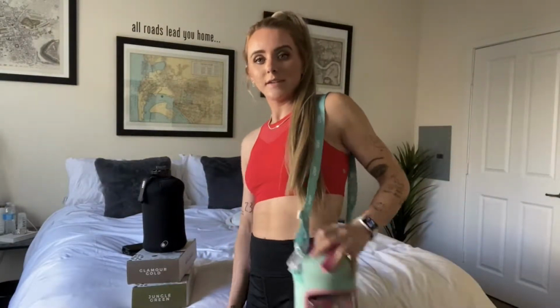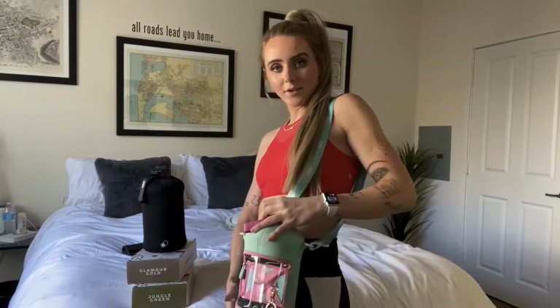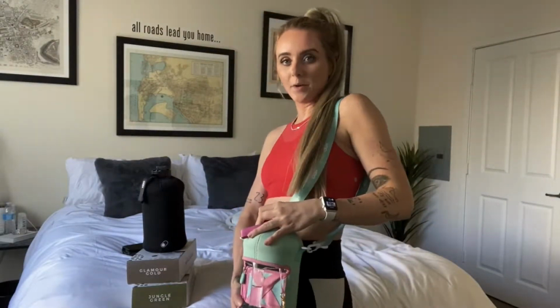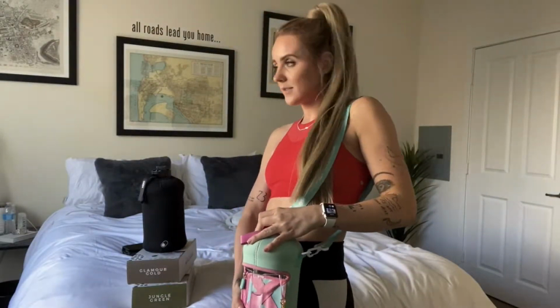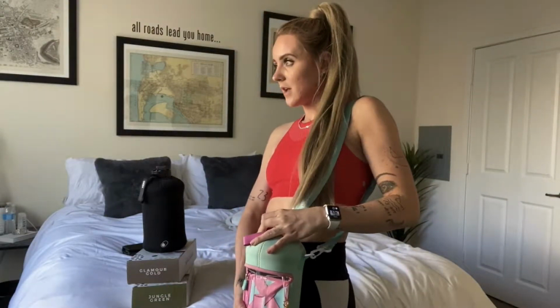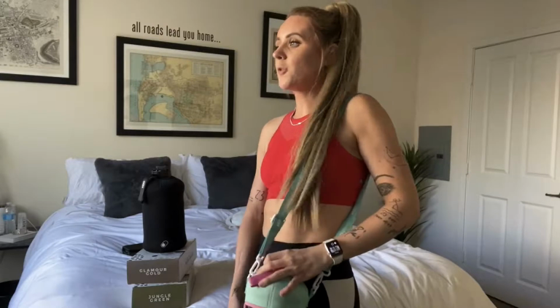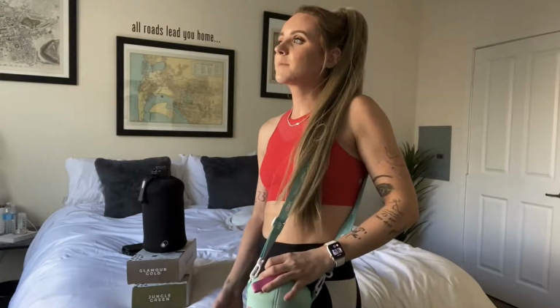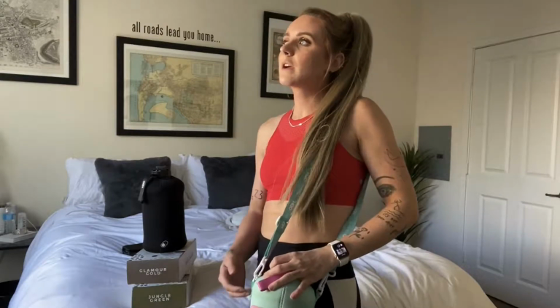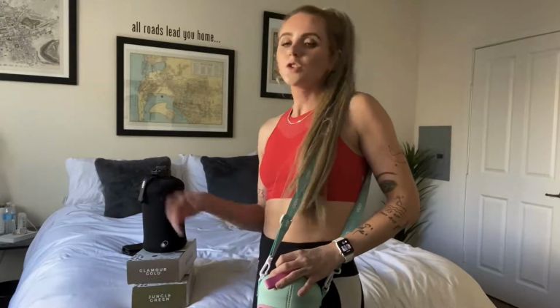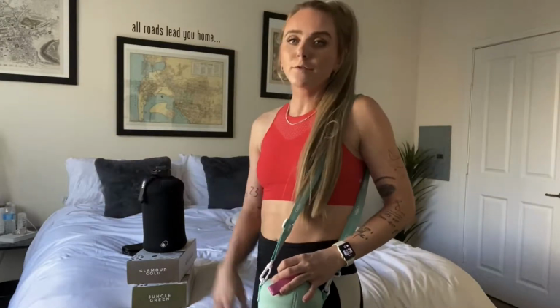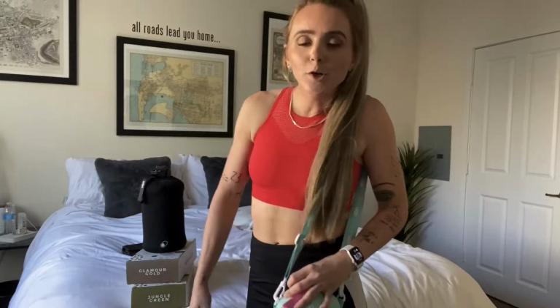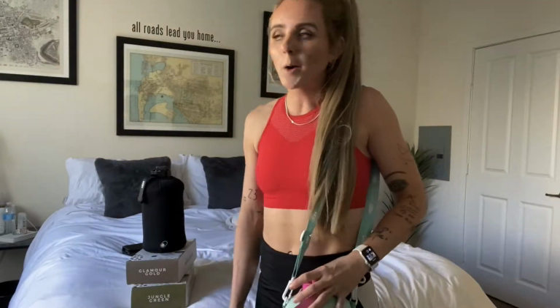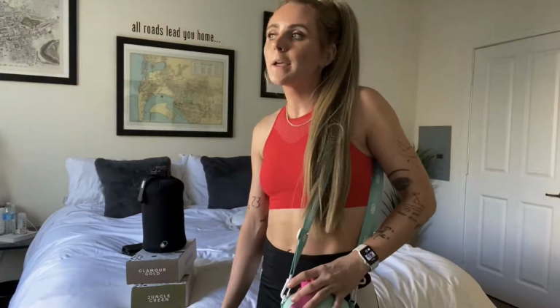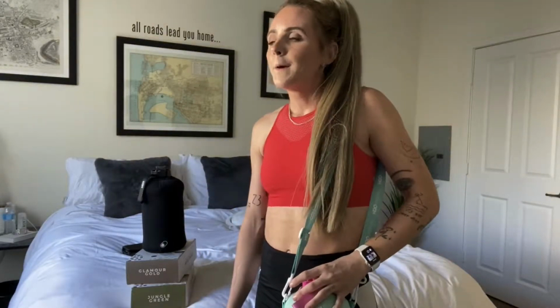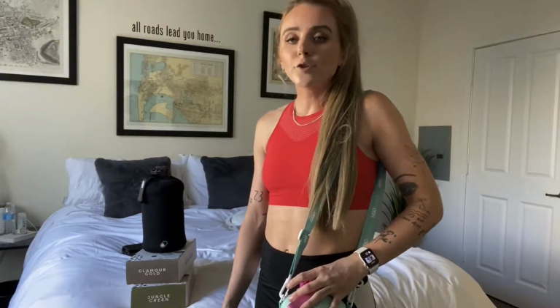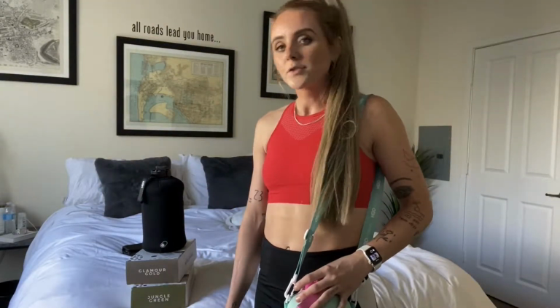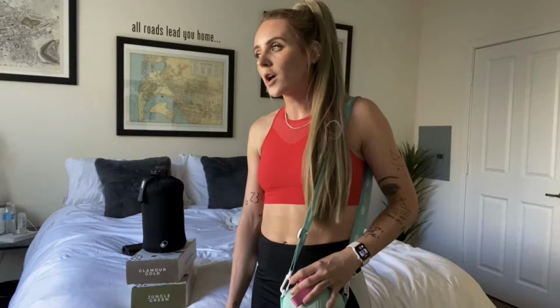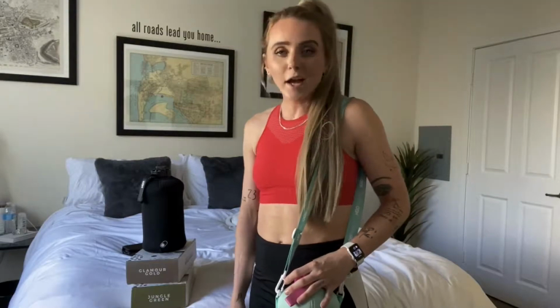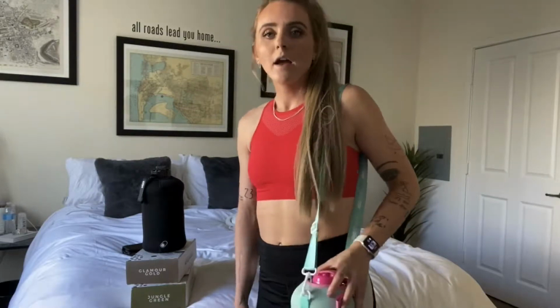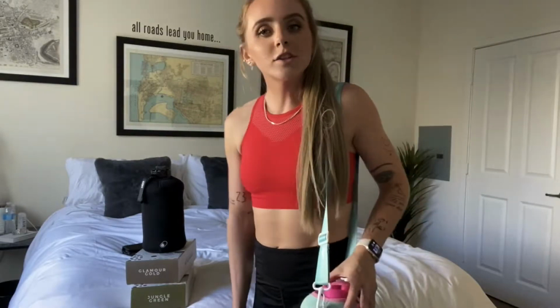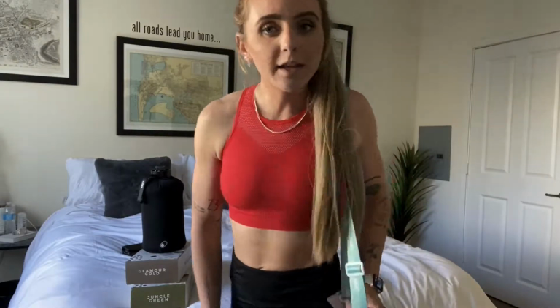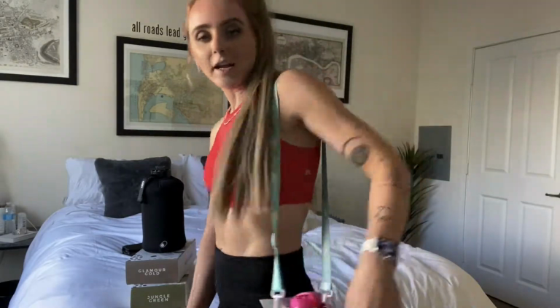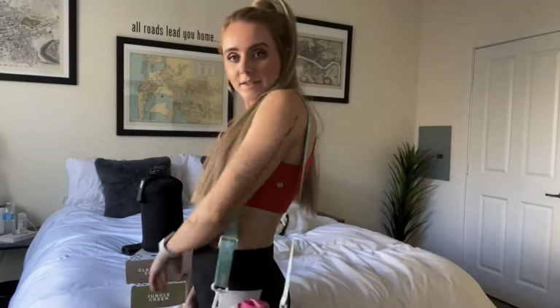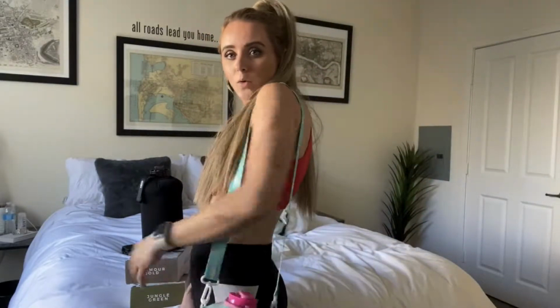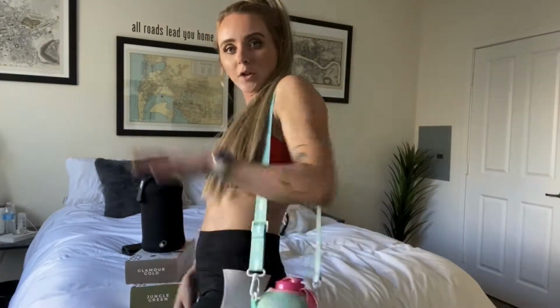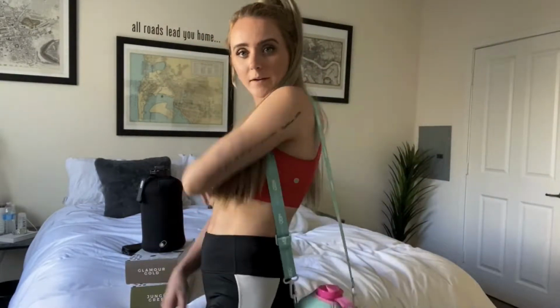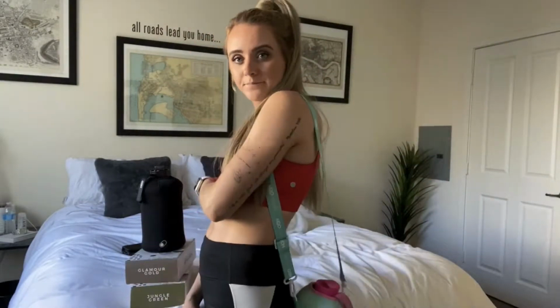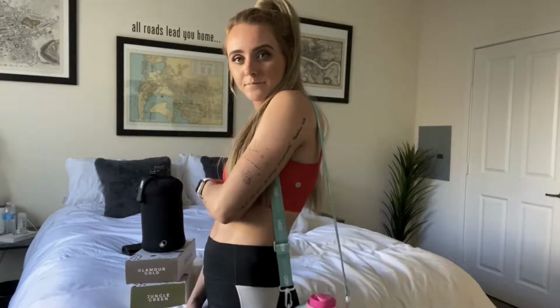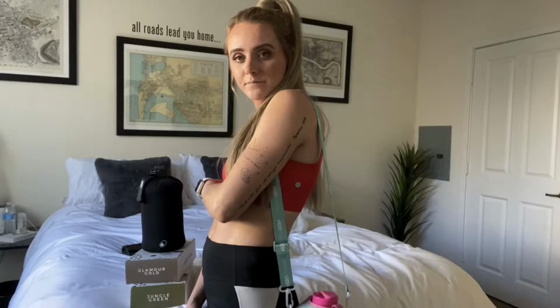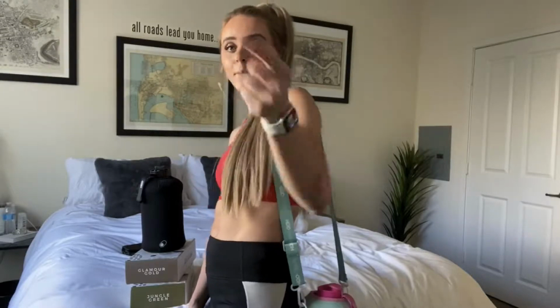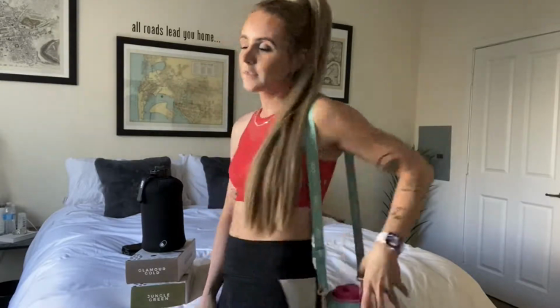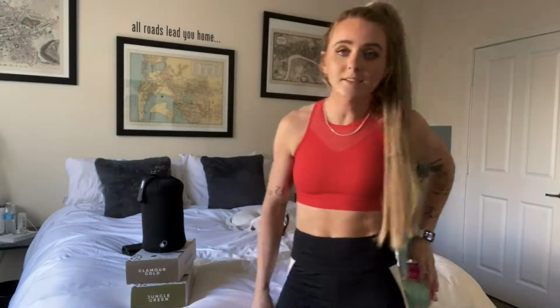It's literally like a purse. People are asking me: what's the difference between your water bottle and a Hydro Flask or a Yeti? Excuse me, but can your Yeti do this without spilling everywhere? Let me know, because it doesn't.